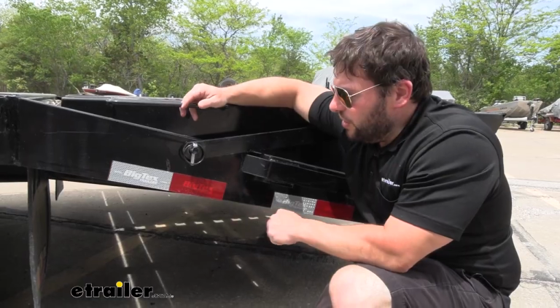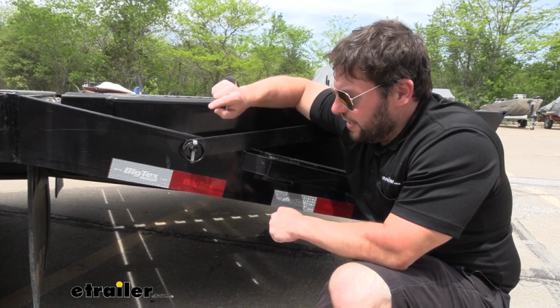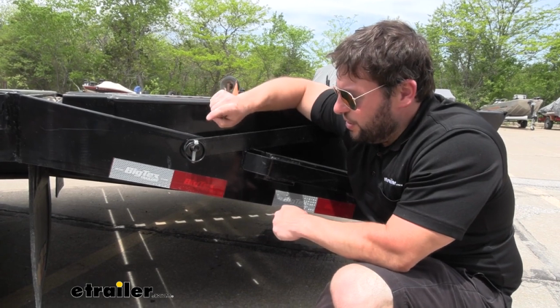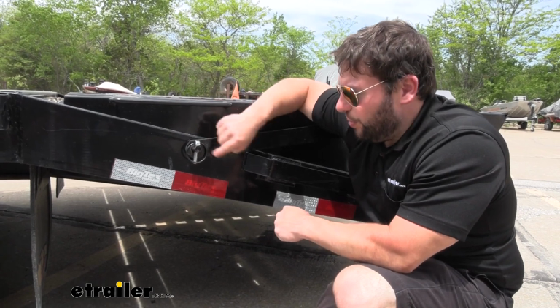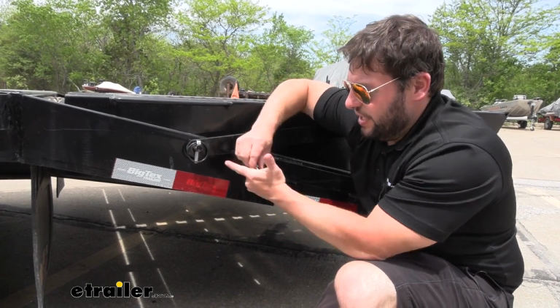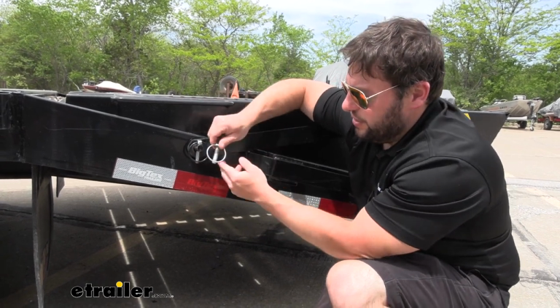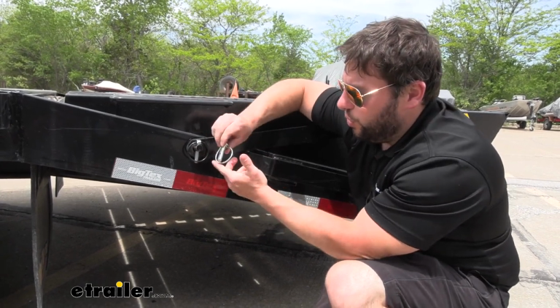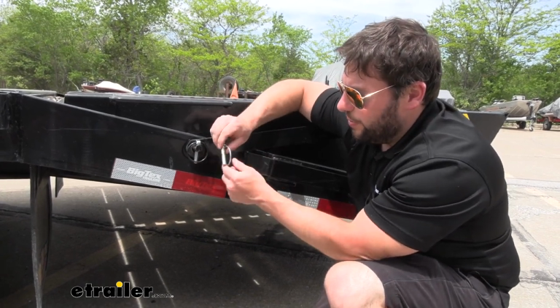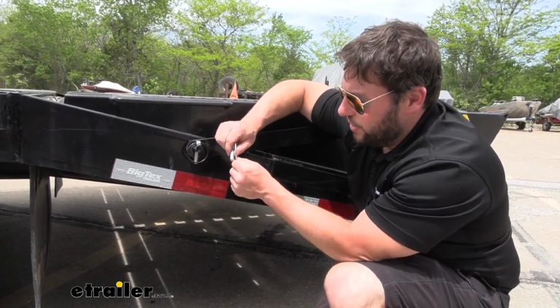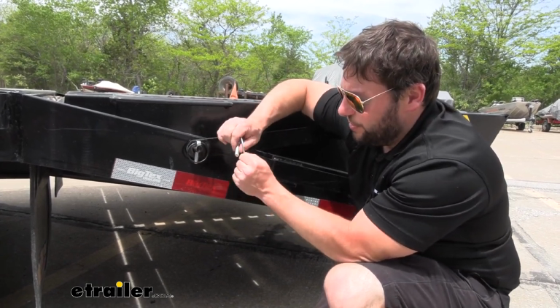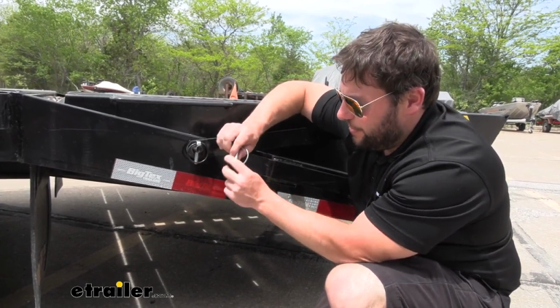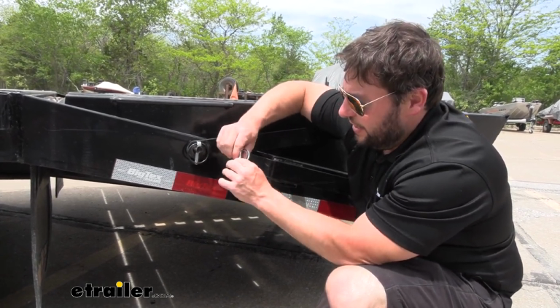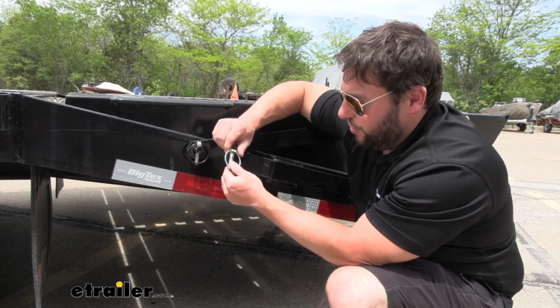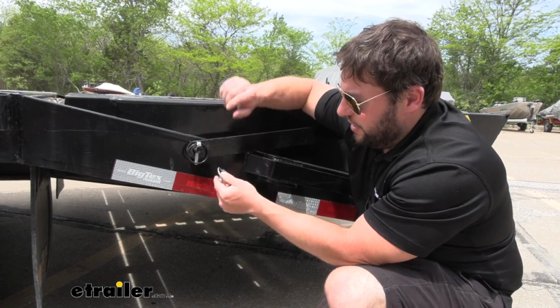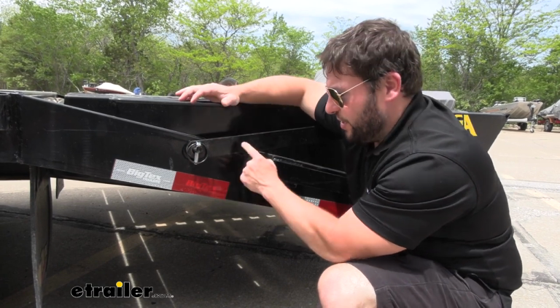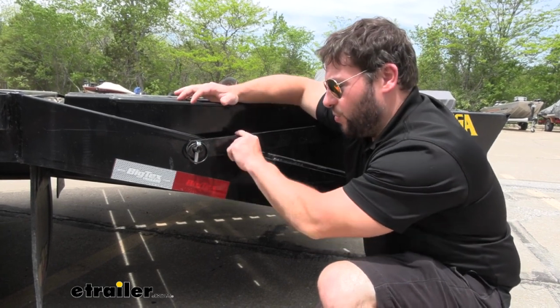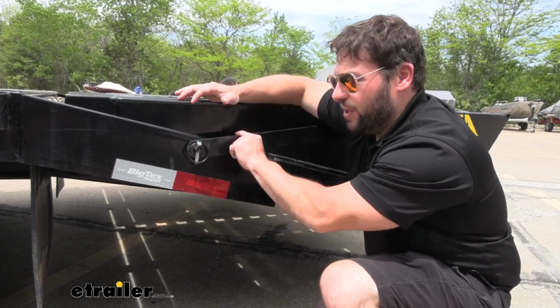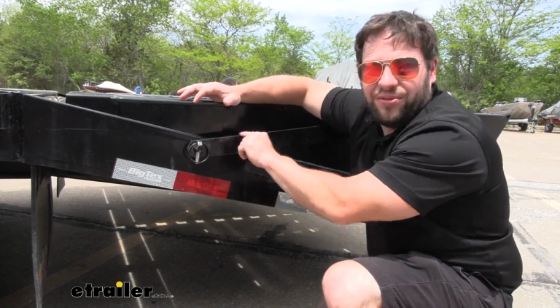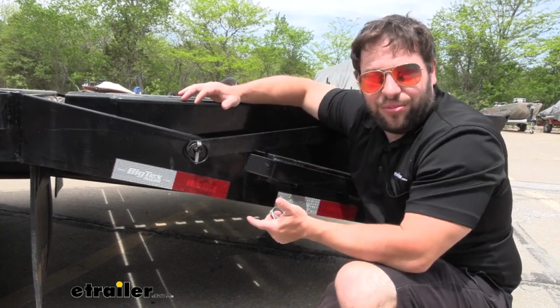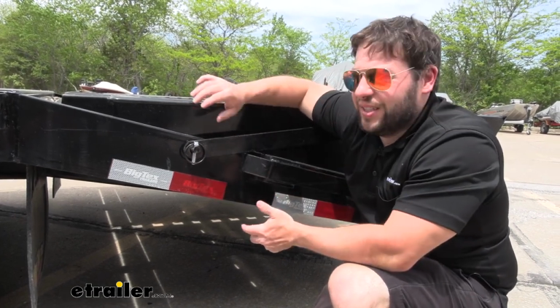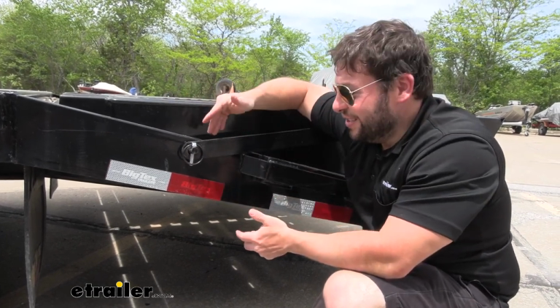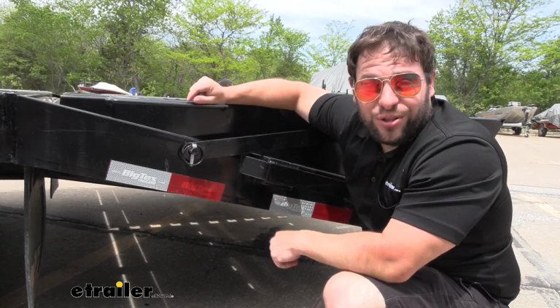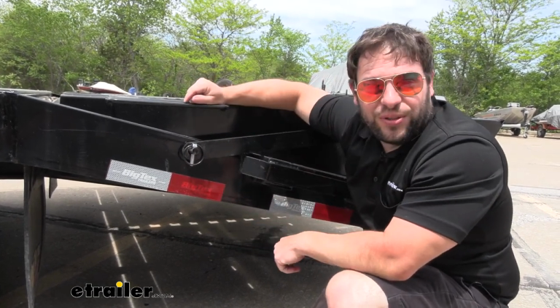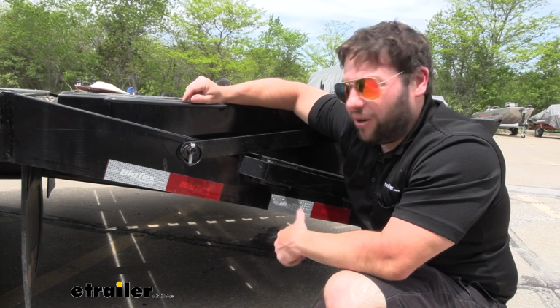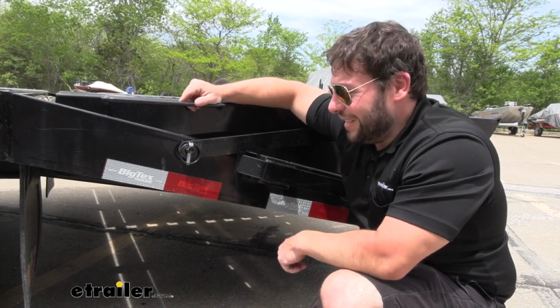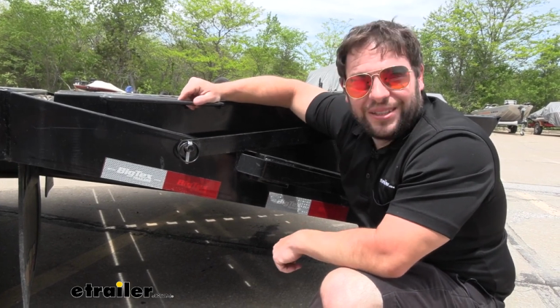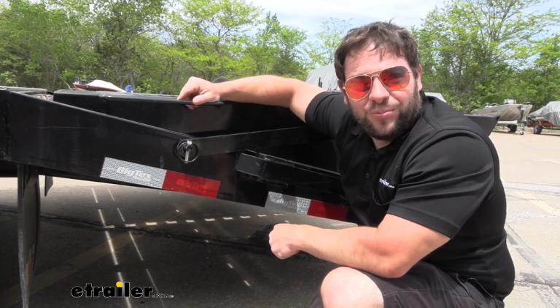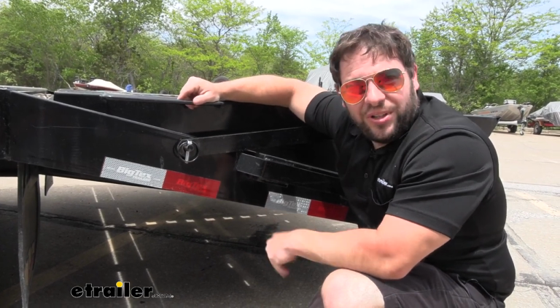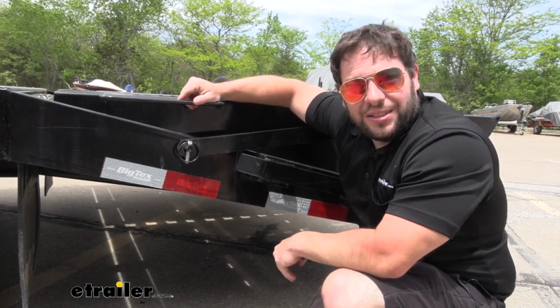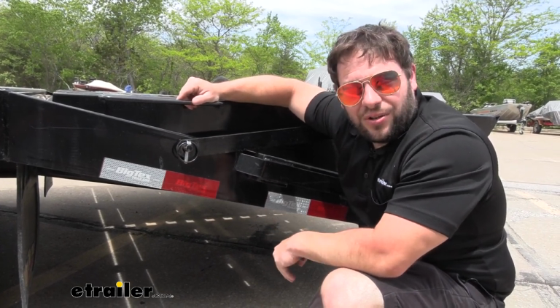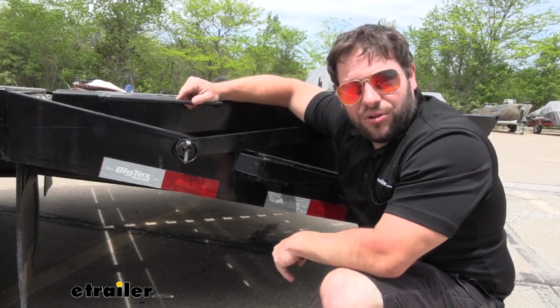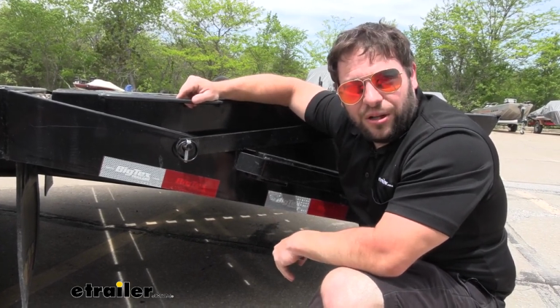Overall, I think this is going to be good to replace any bent or old snapper pins, especially if they don't snap like they once did. You want to make sure that whatever you're pinning down stays in place, and these are pretty easy to replace too, so it's not that big a deal. Well, I think that does it. Thanks for hanging out, and I hope this helped.